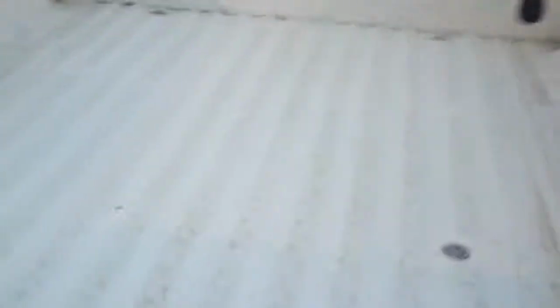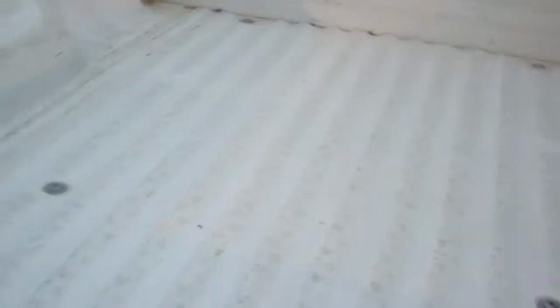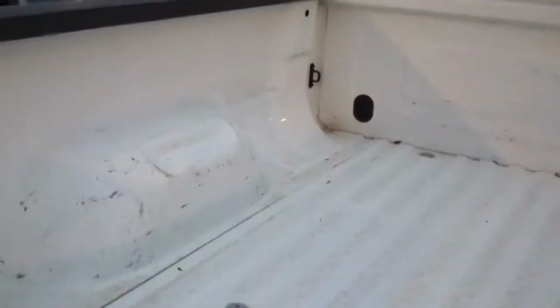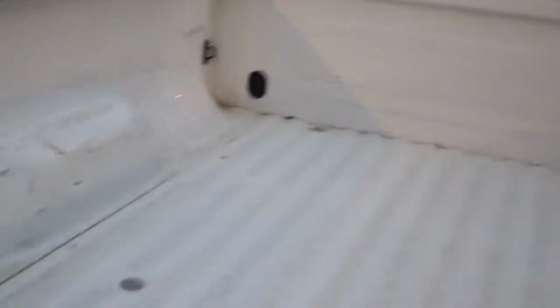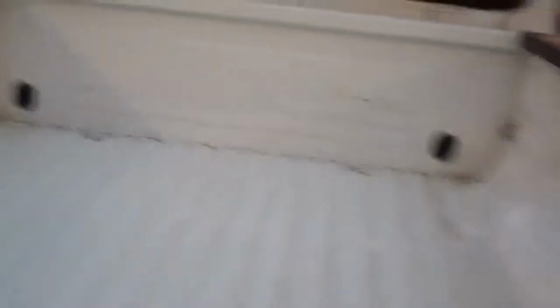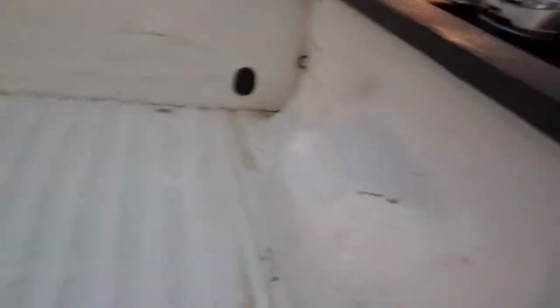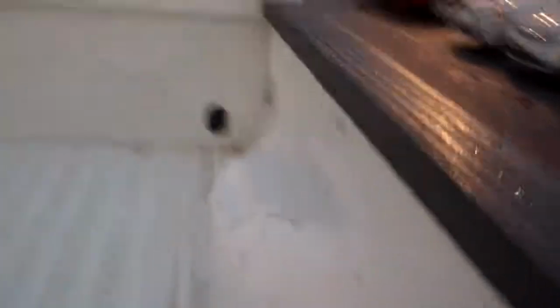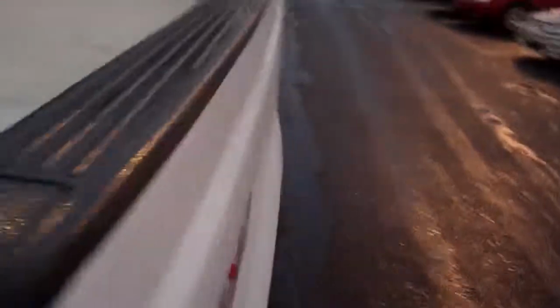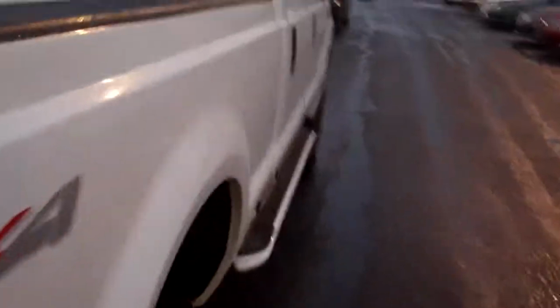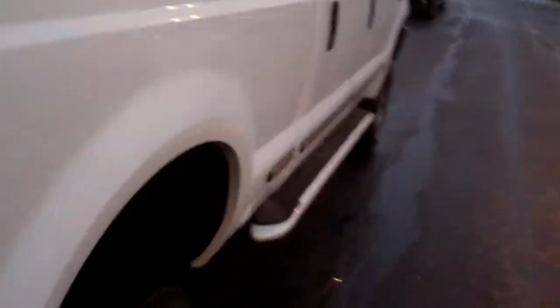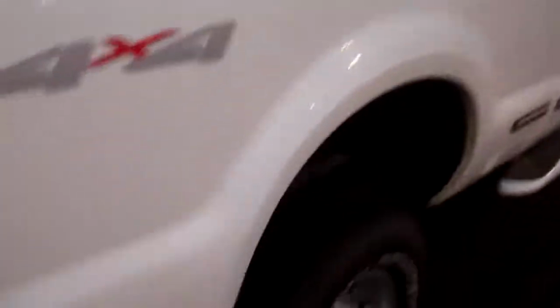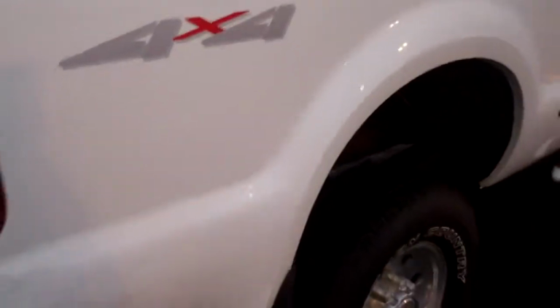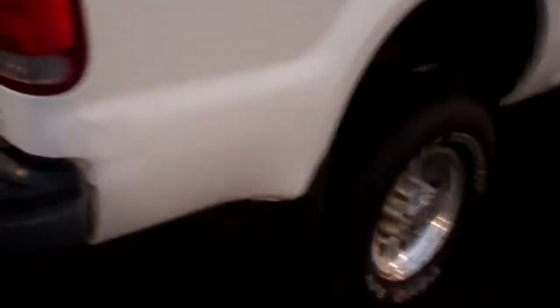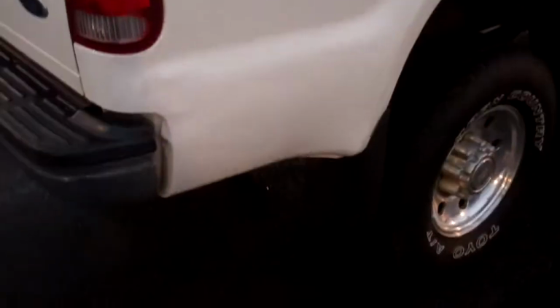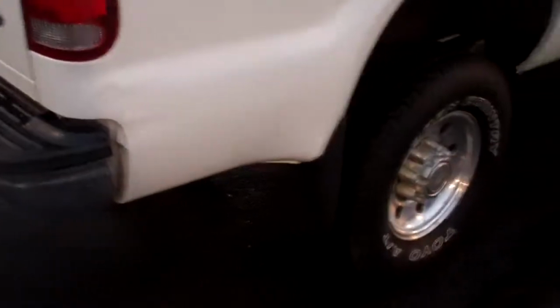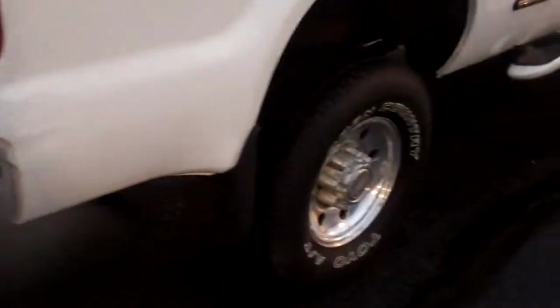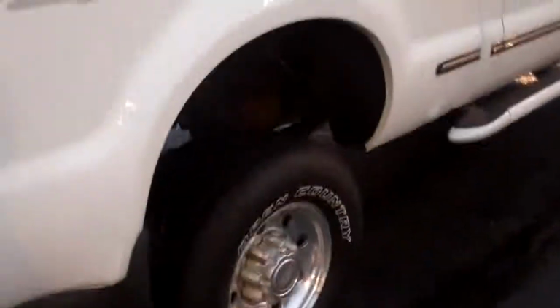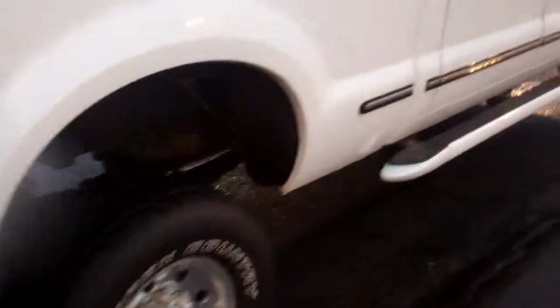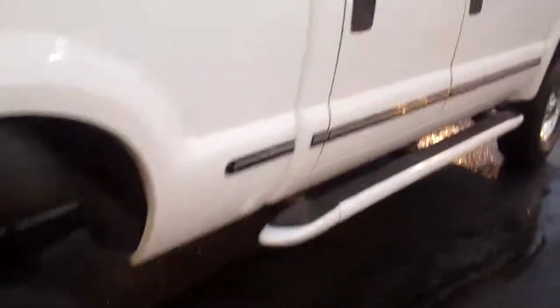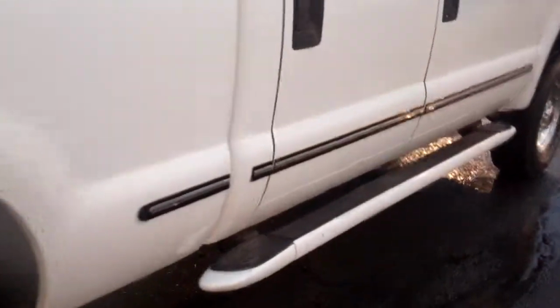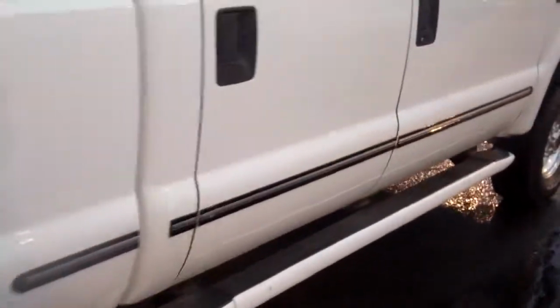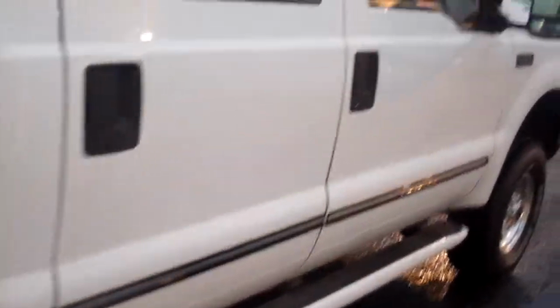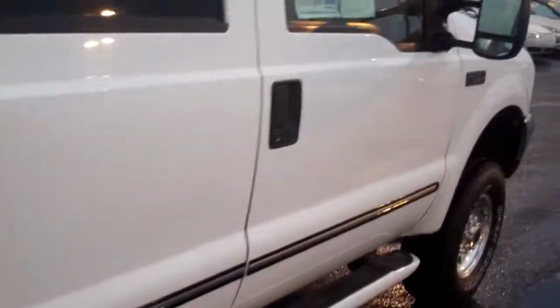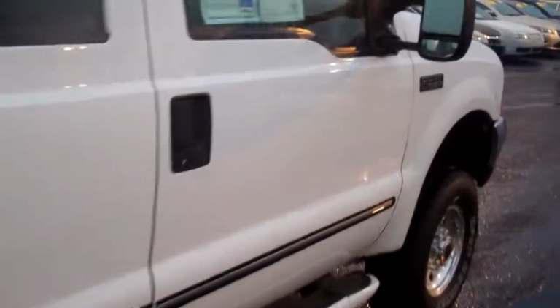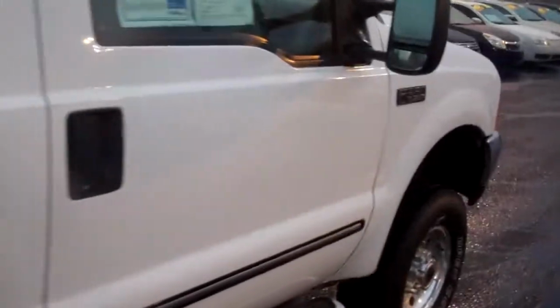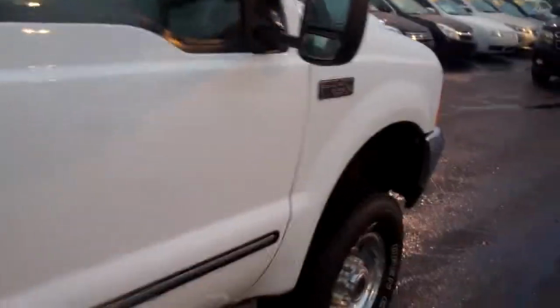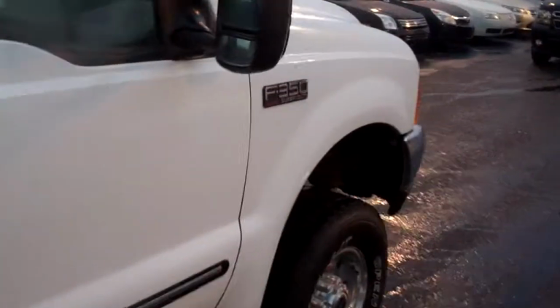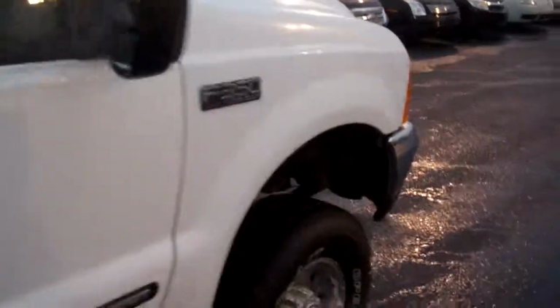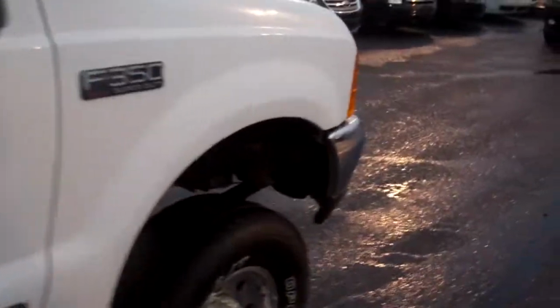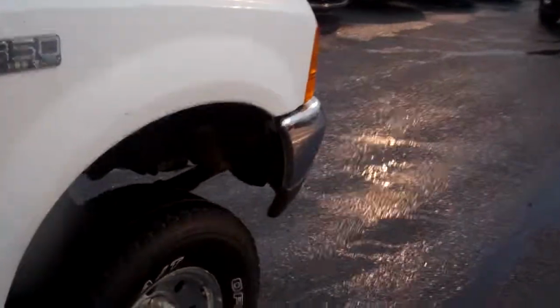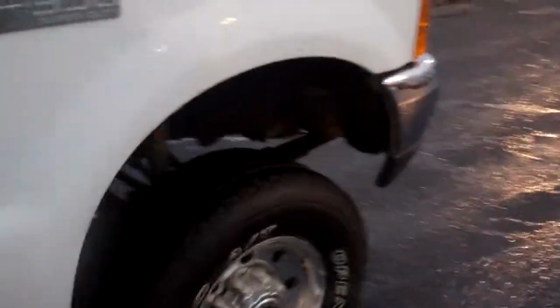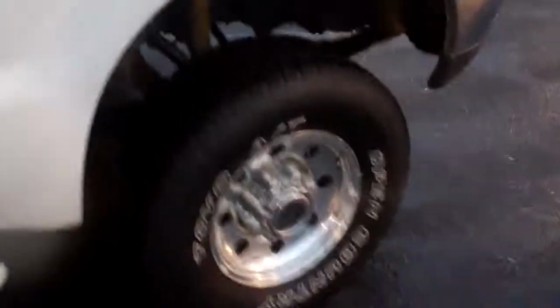It does not have a bed liner, but the bed looks to be in really good shape, not scratched up. I walked around this truck a few times. I don't see any dings or dents or scratches or anything major at all.